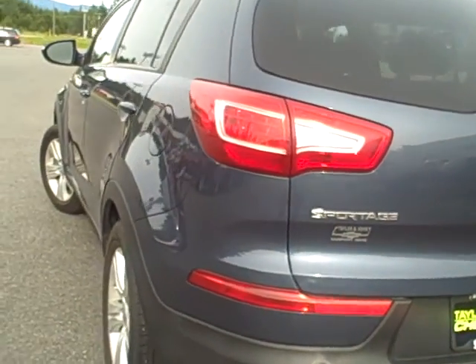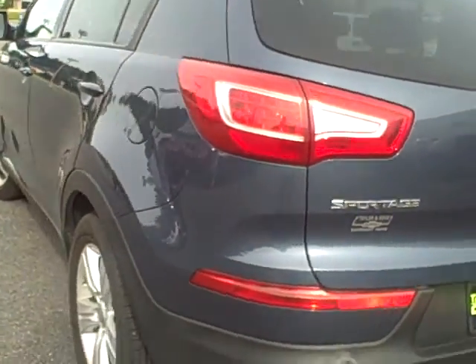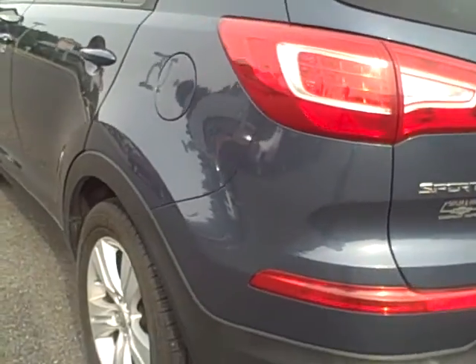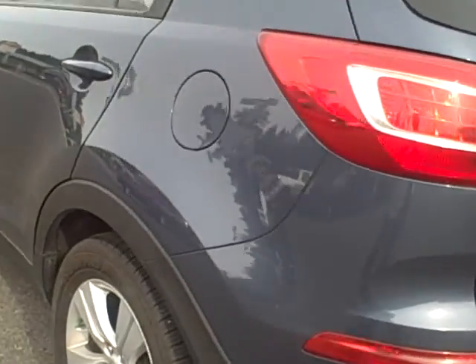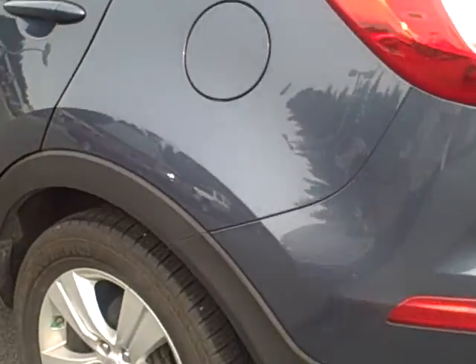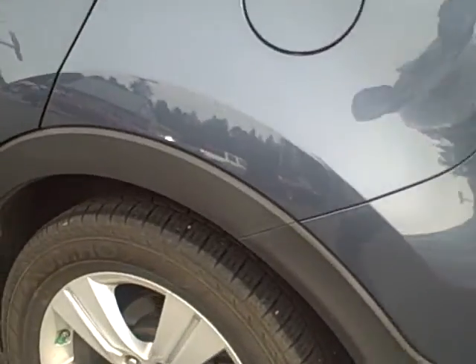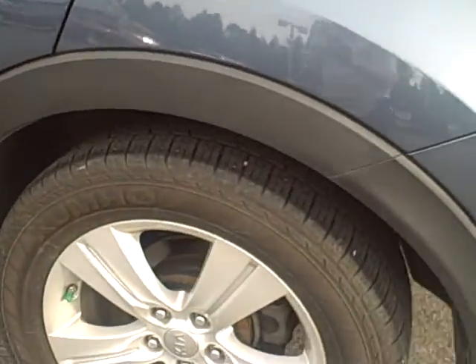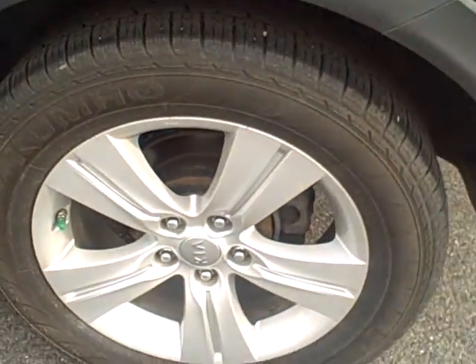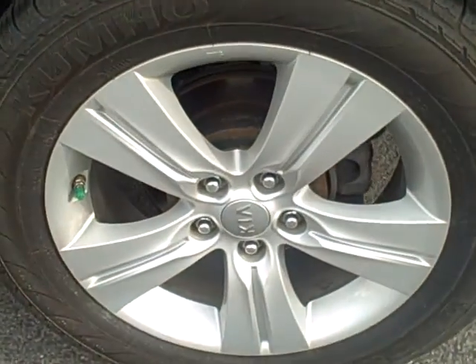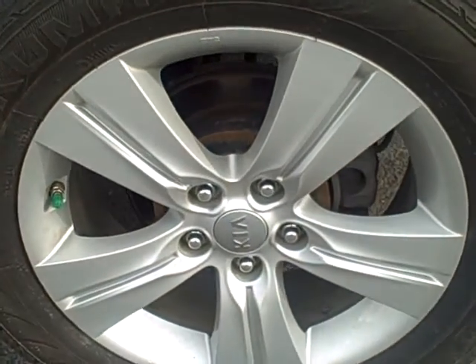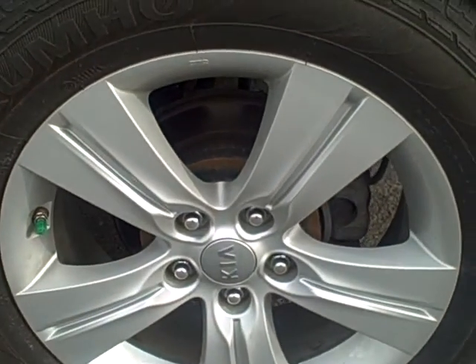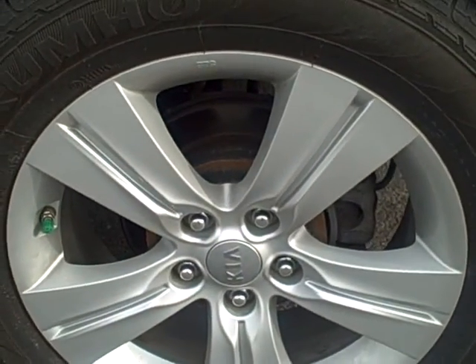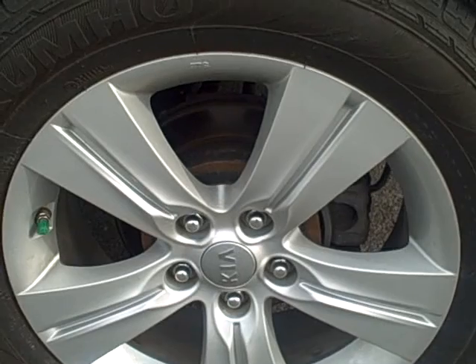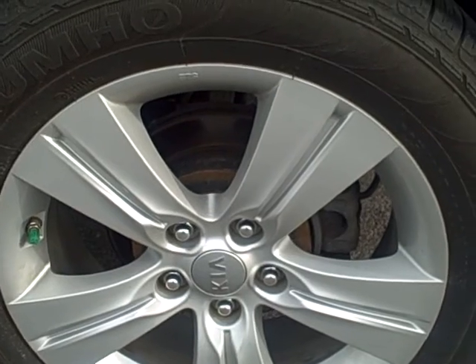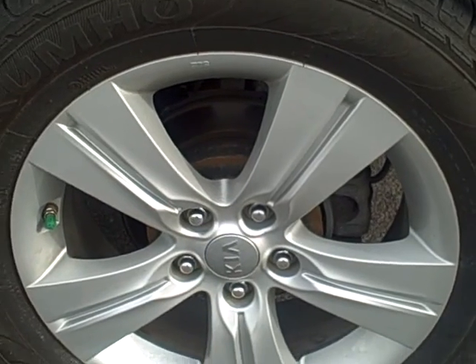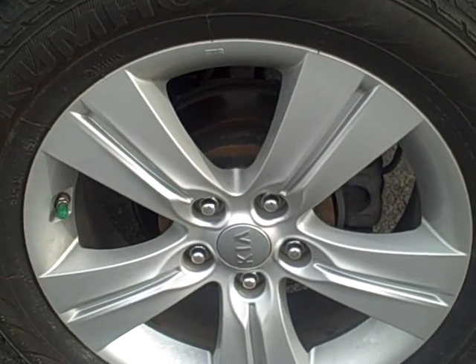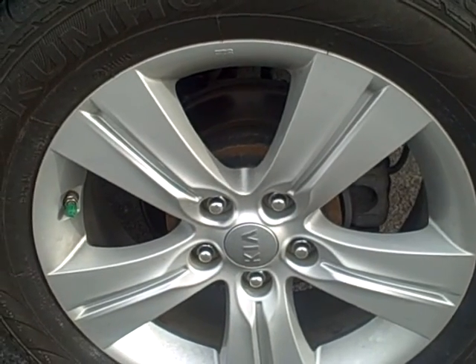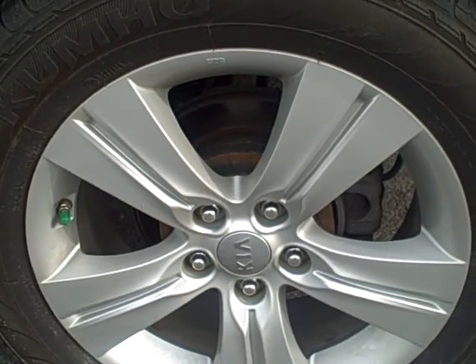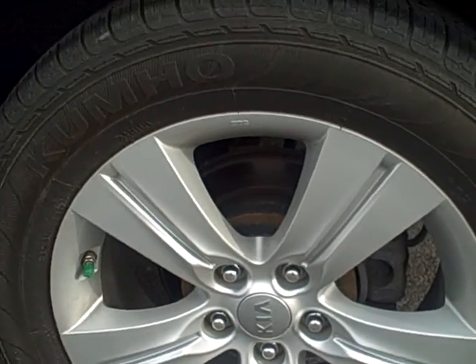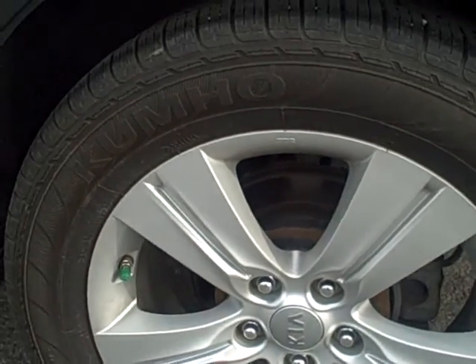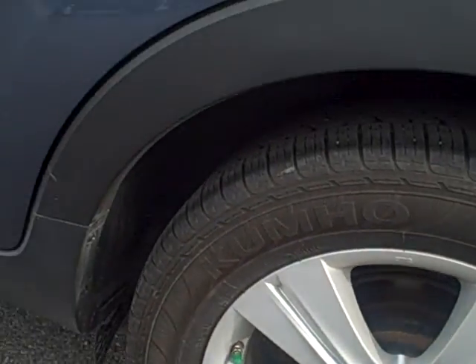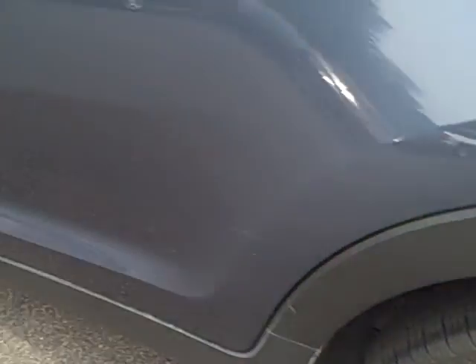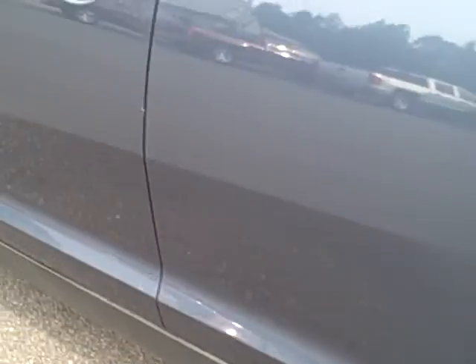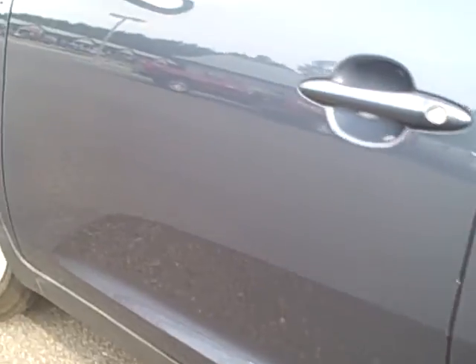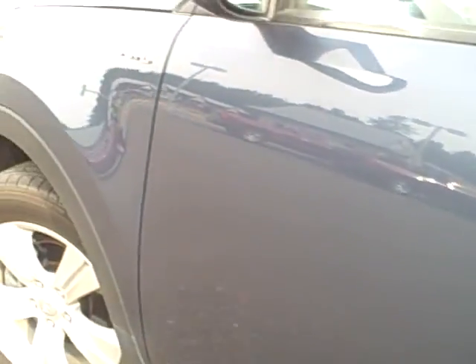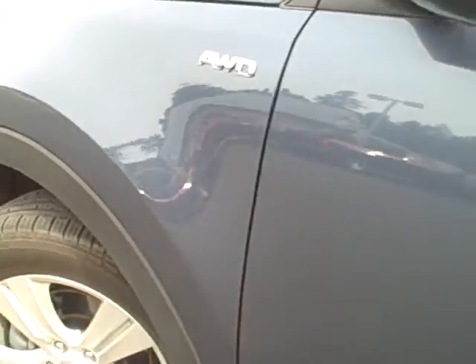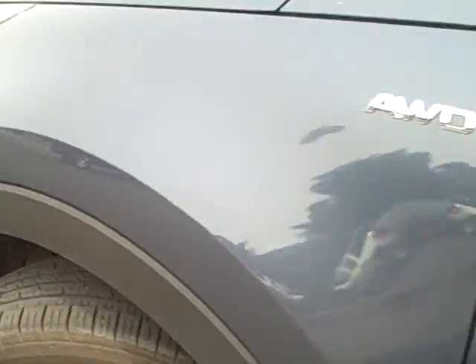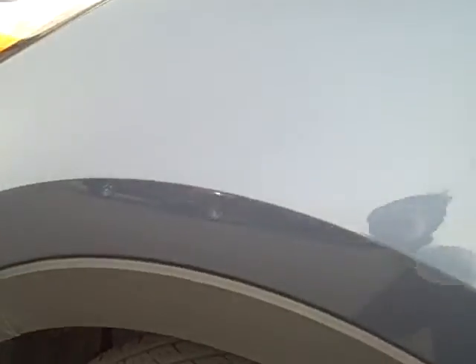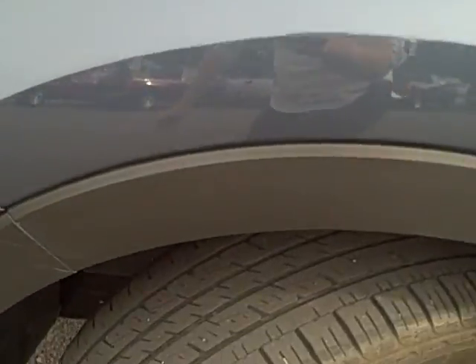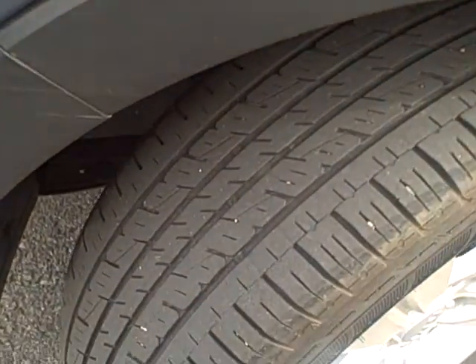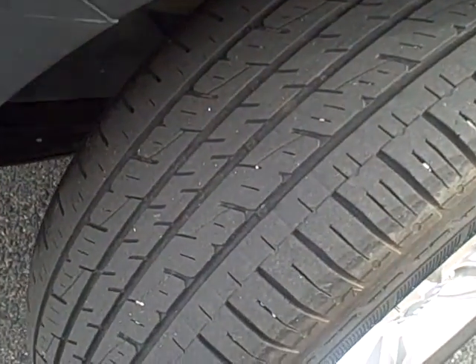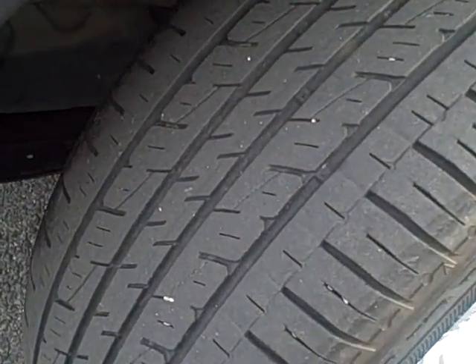The wheels are in nice condition, no curb marks or scratches. The condition of the tires is pretty good as you can see there.